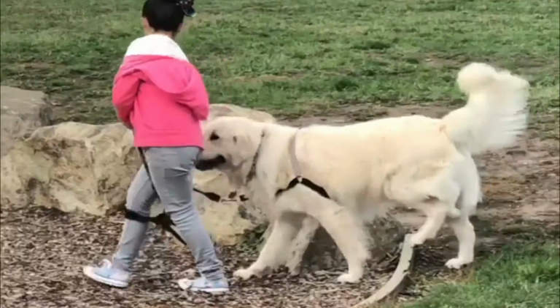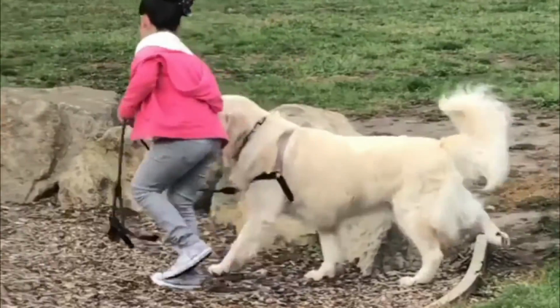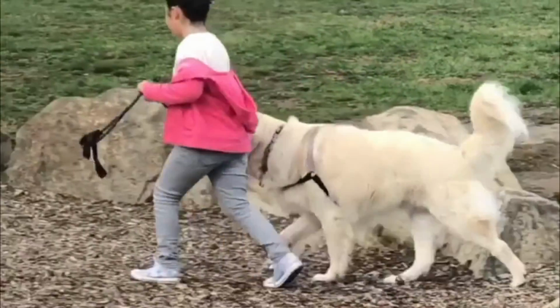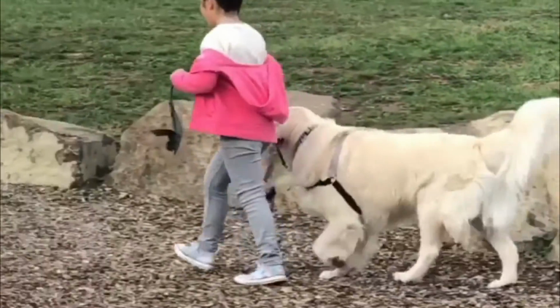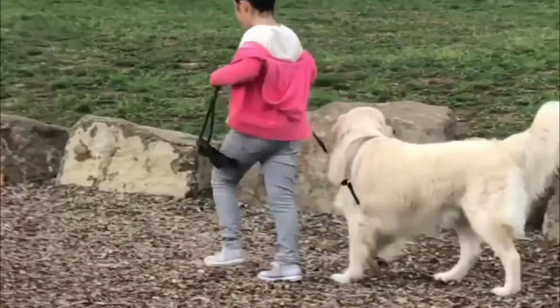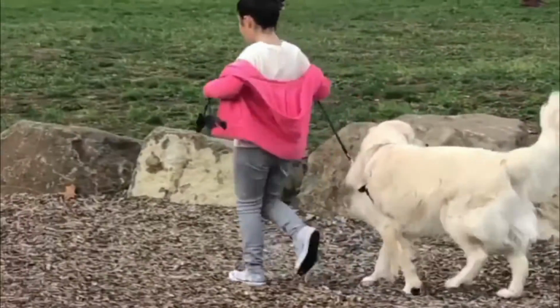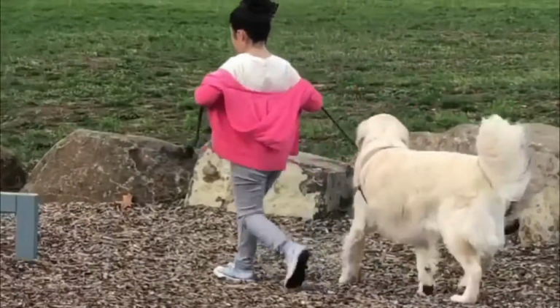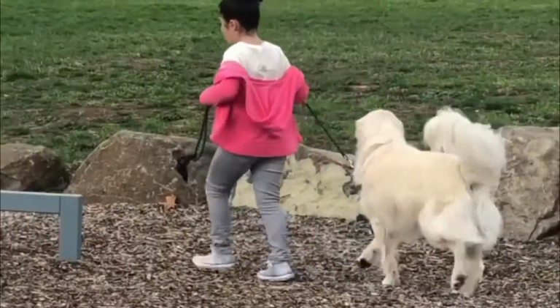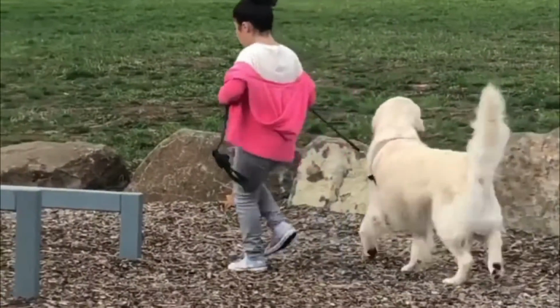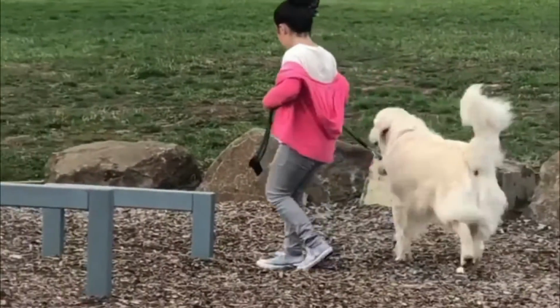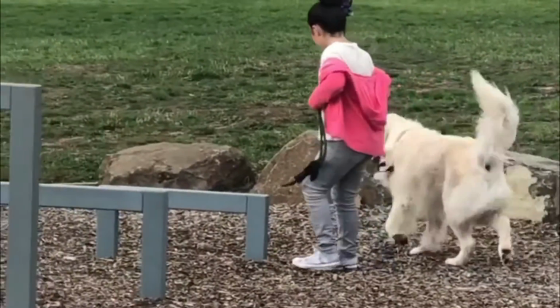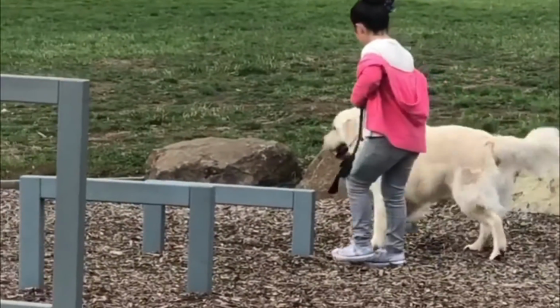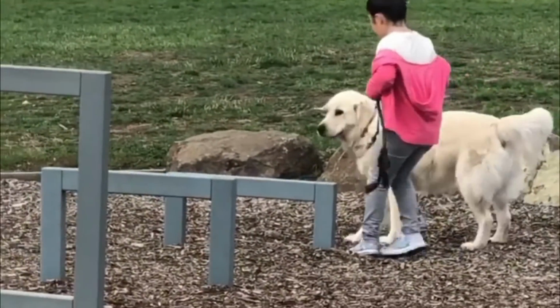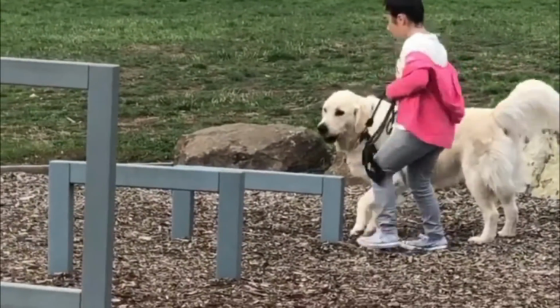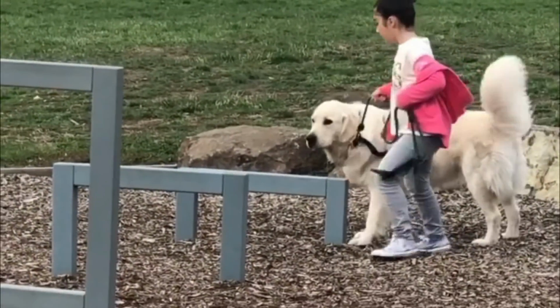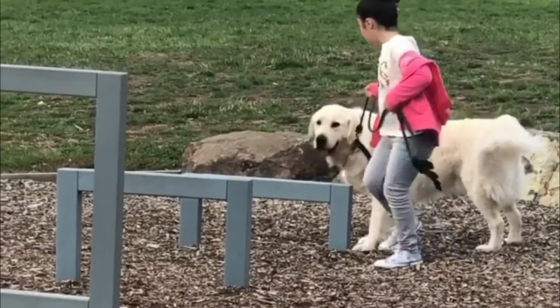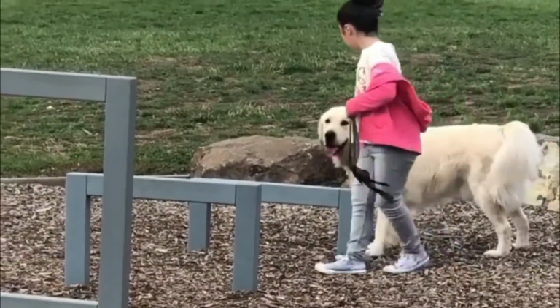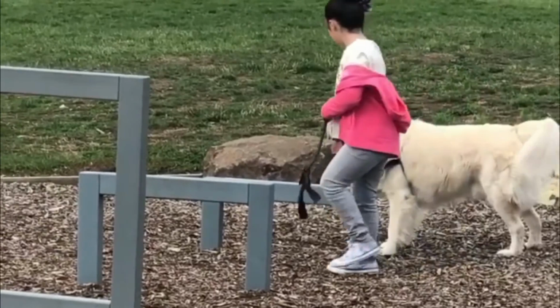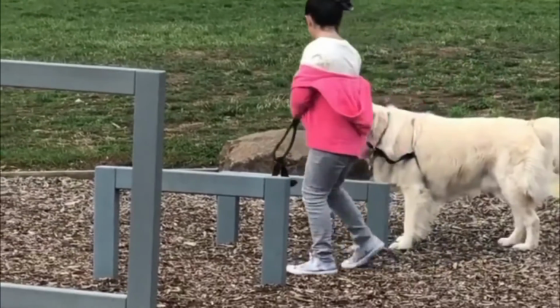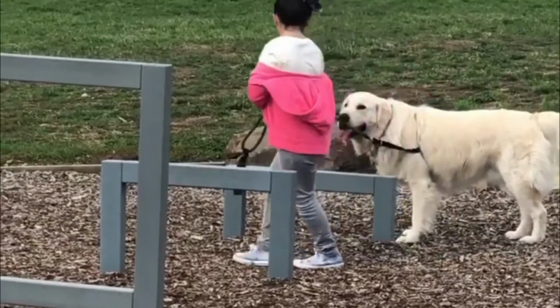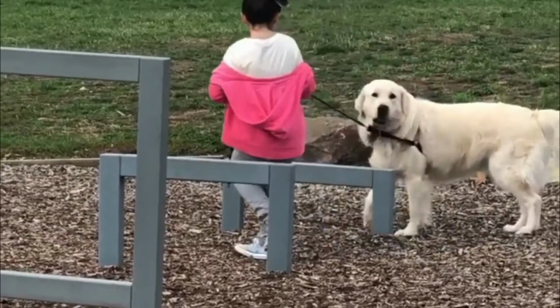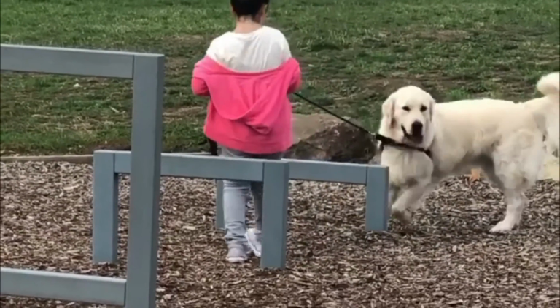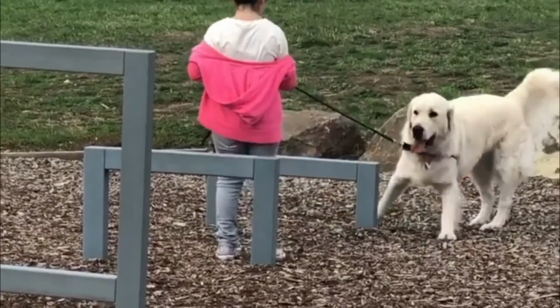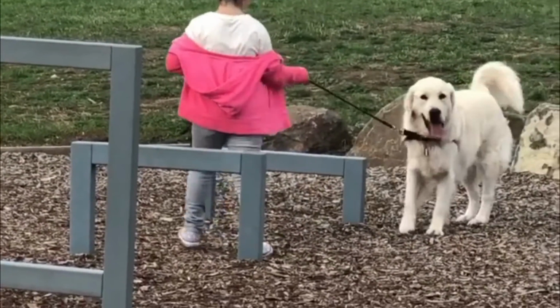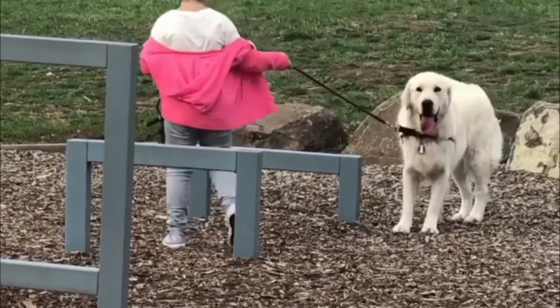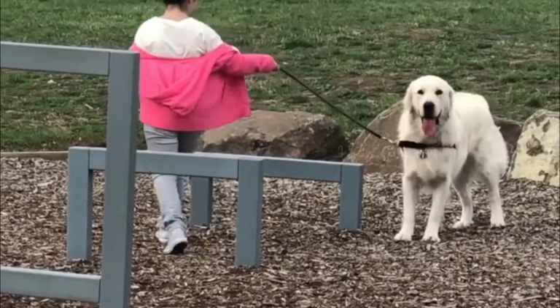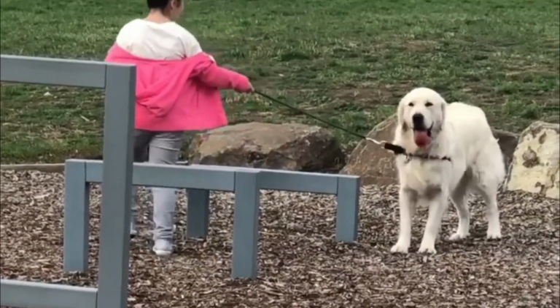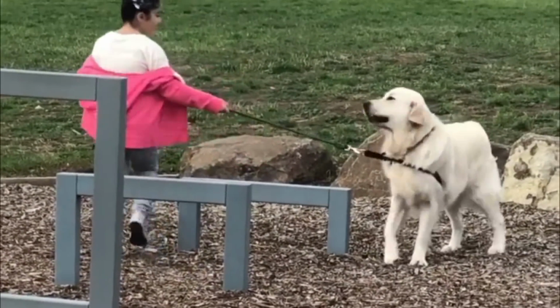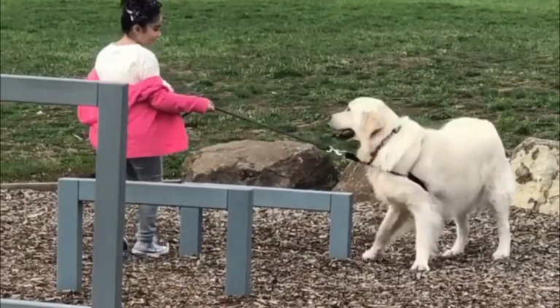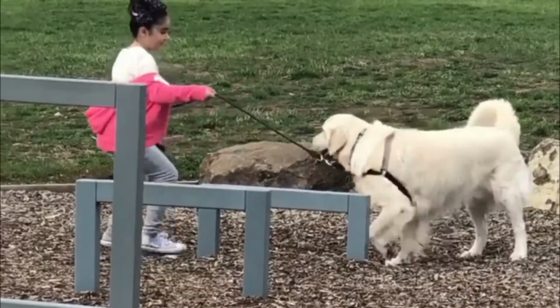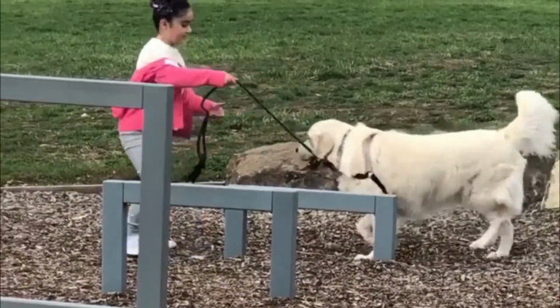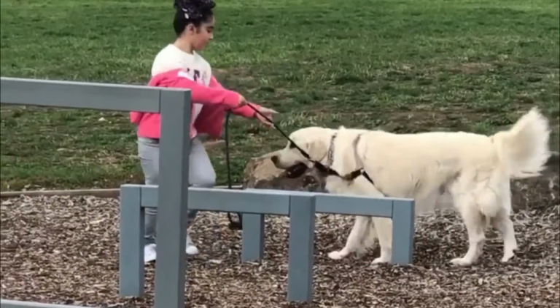Golden Retrievers make good family pets, particularly as they are patient with children. Unfortunately, their trusting, gentle disposition makes them a poor guard dog.